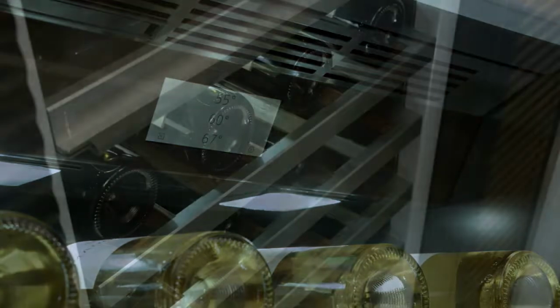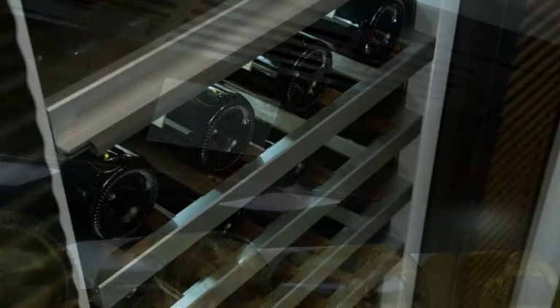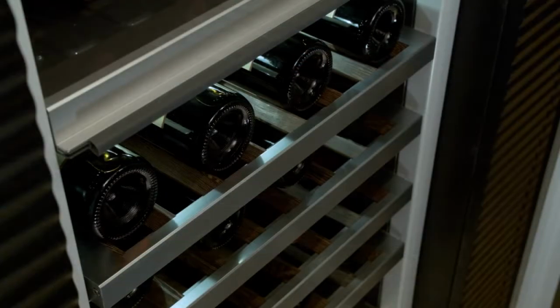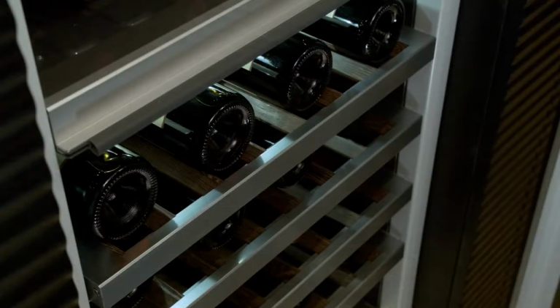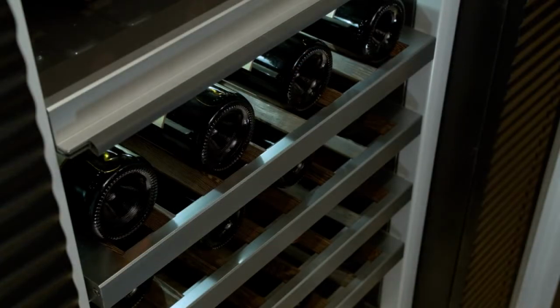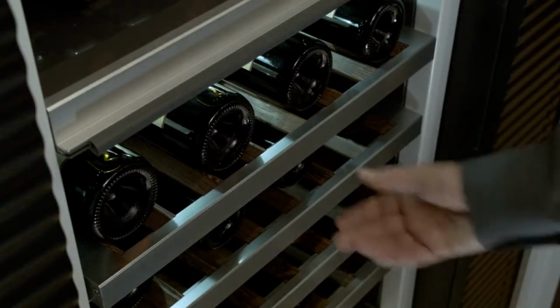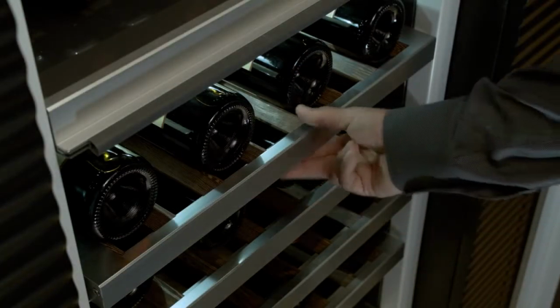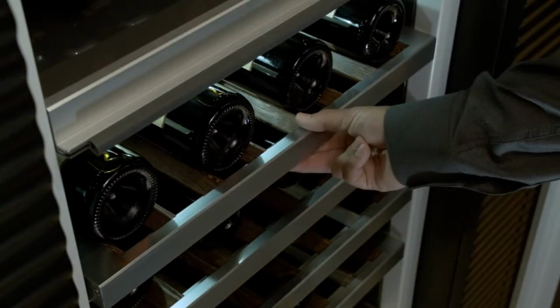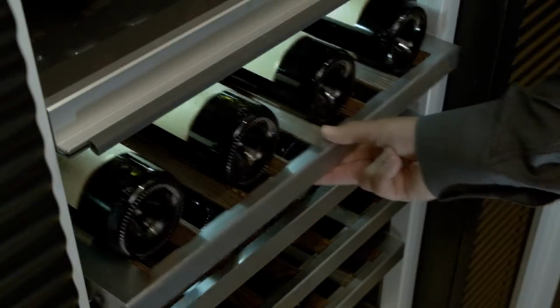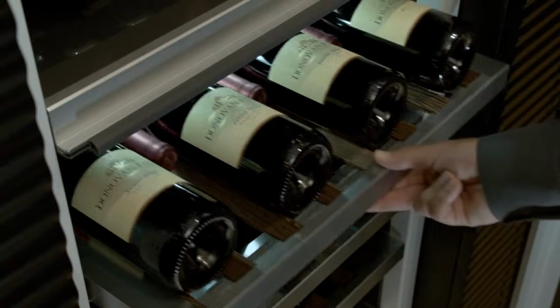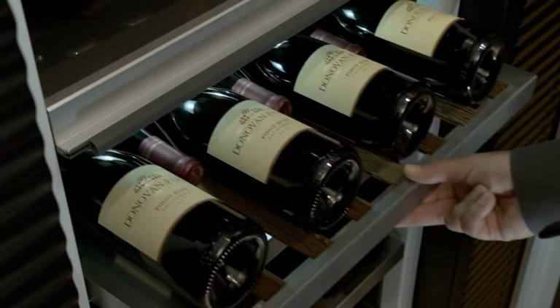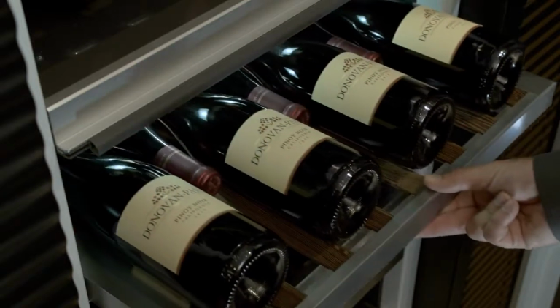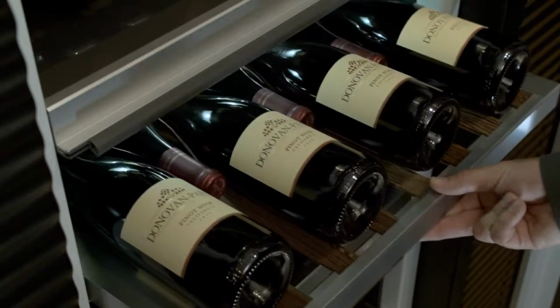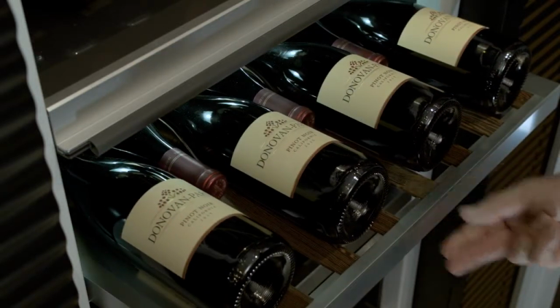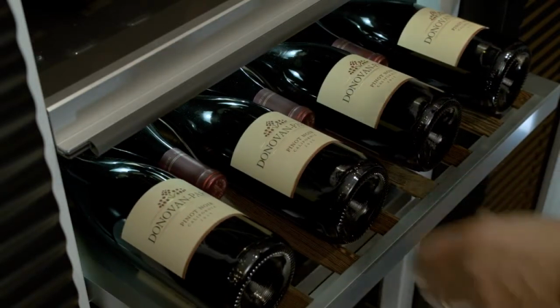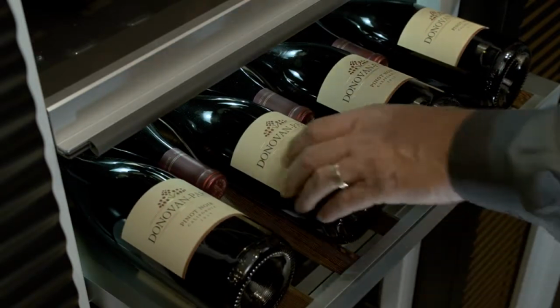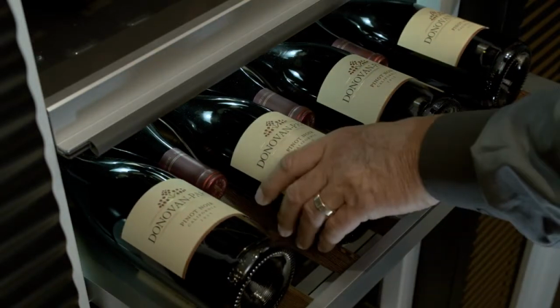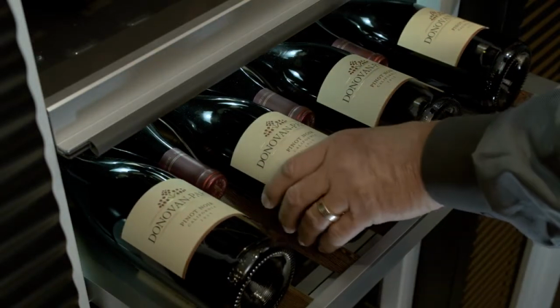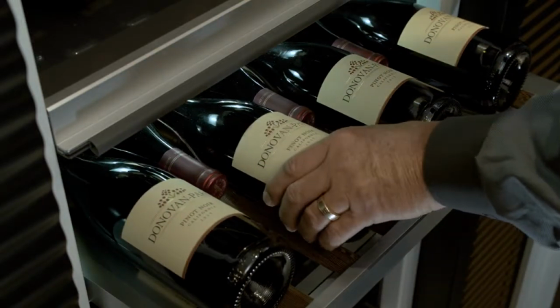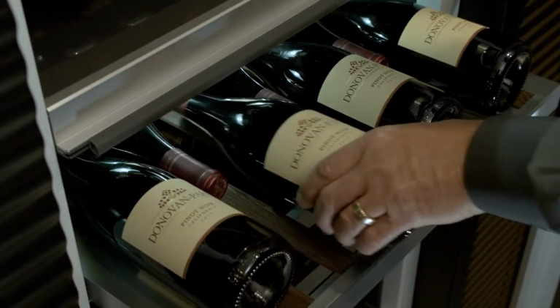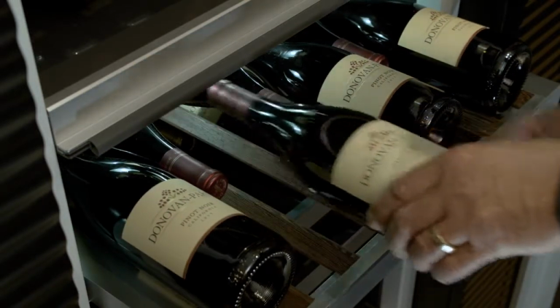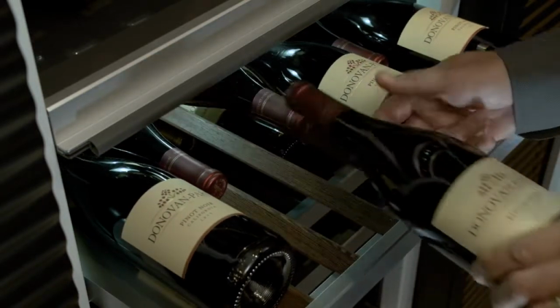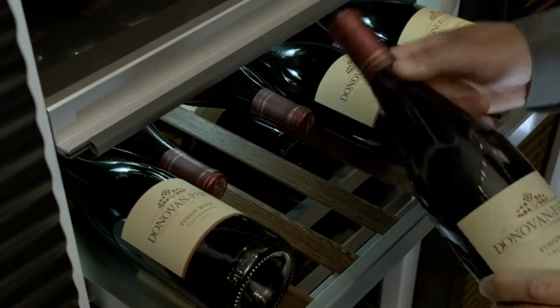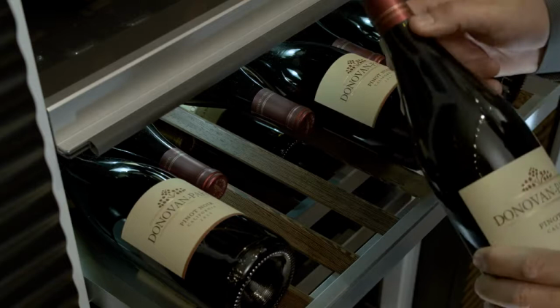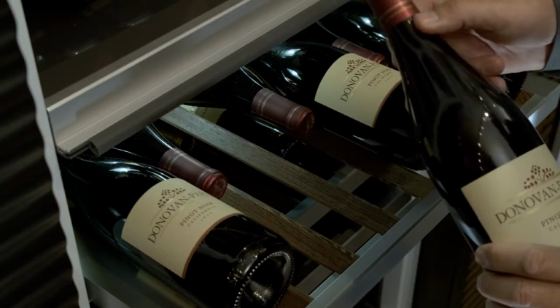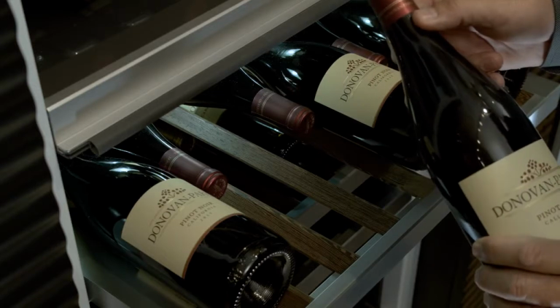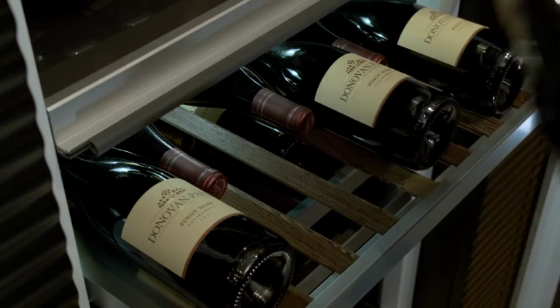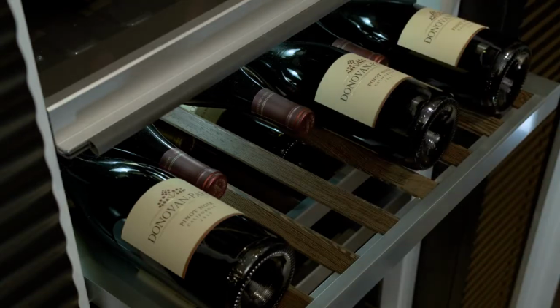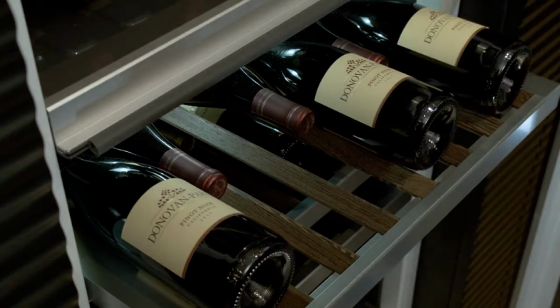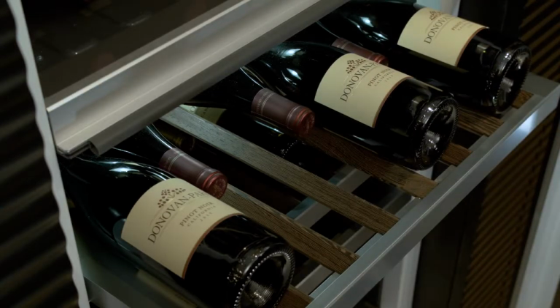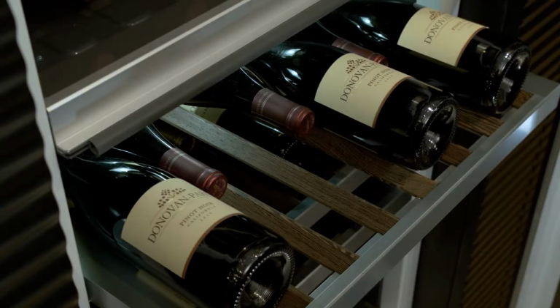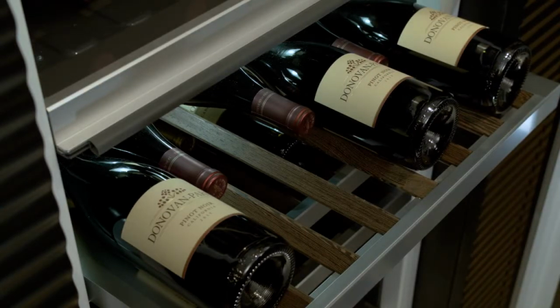What it allows you to do is put bottles in here that are different sizes. Not everybody has that — you're able to place a 750 ml next to a champagne bottle, which has a larger base.